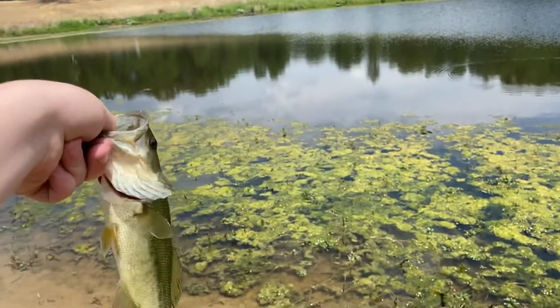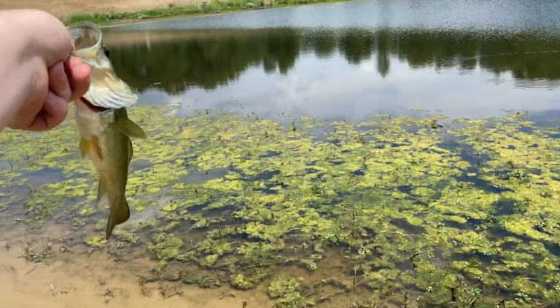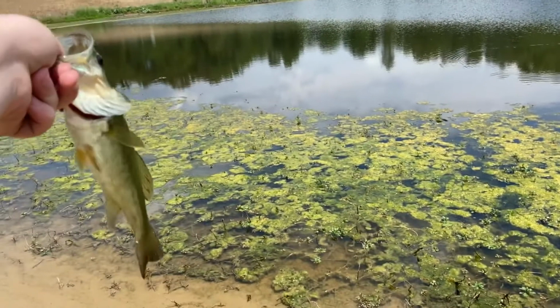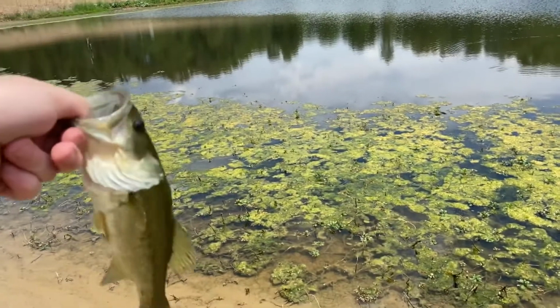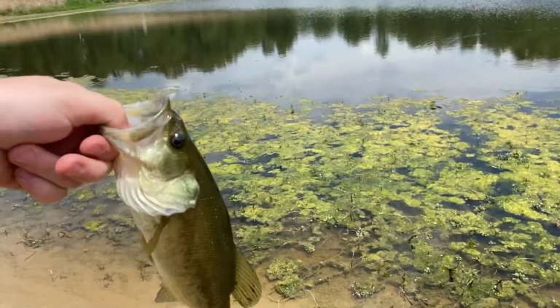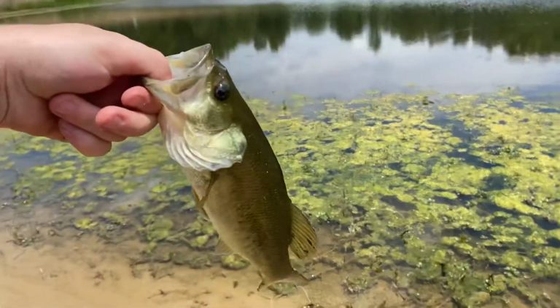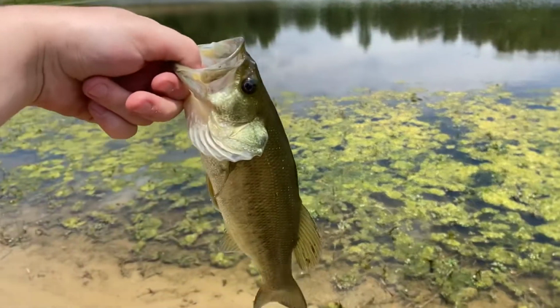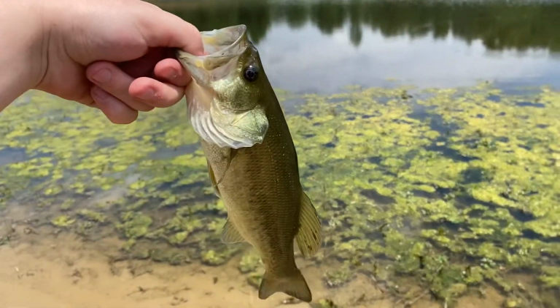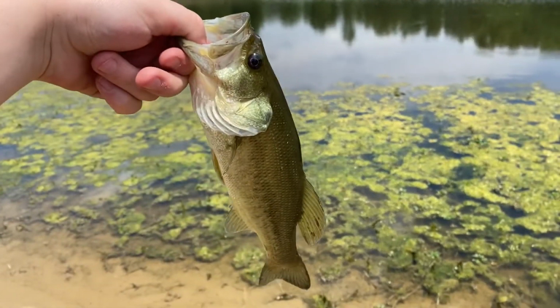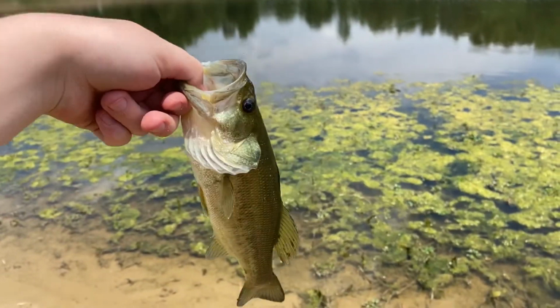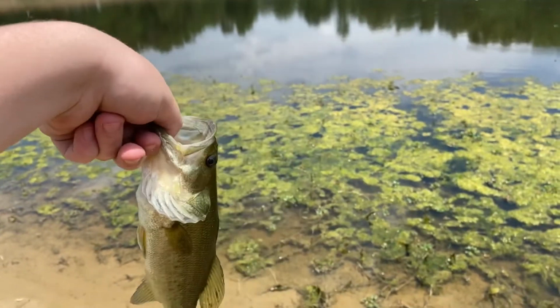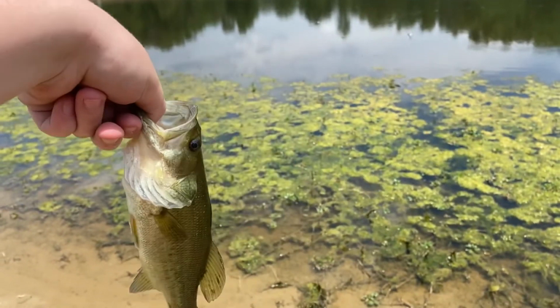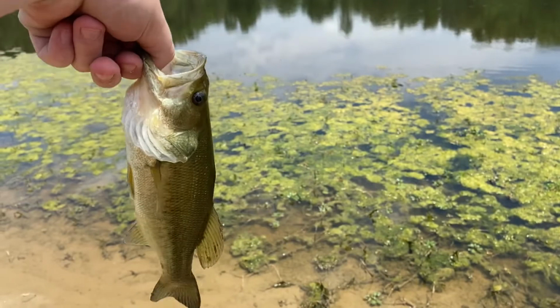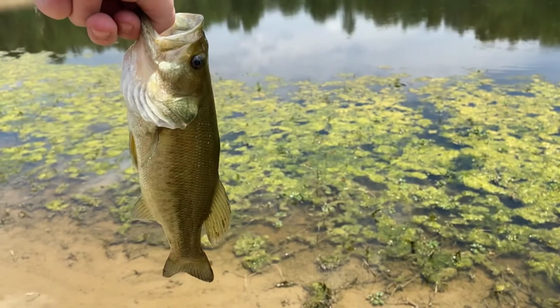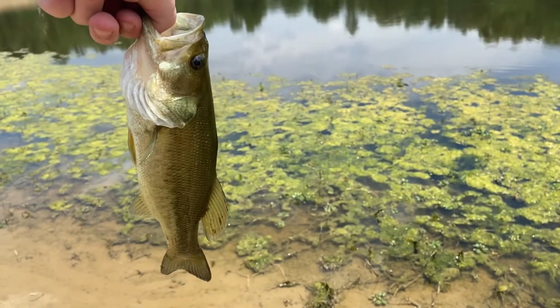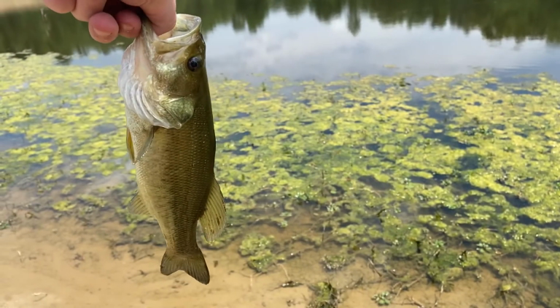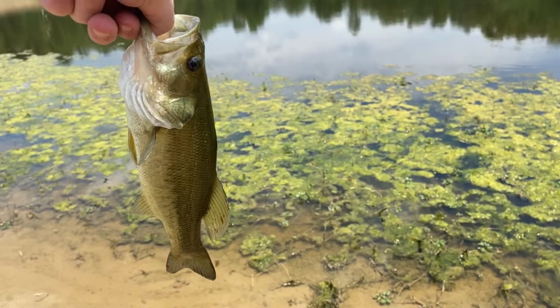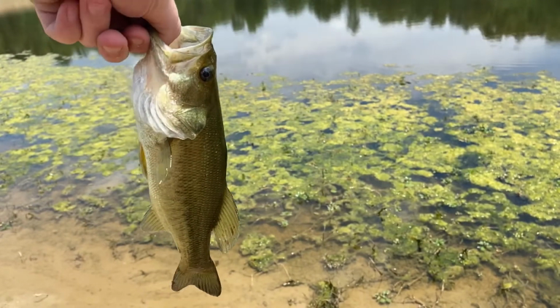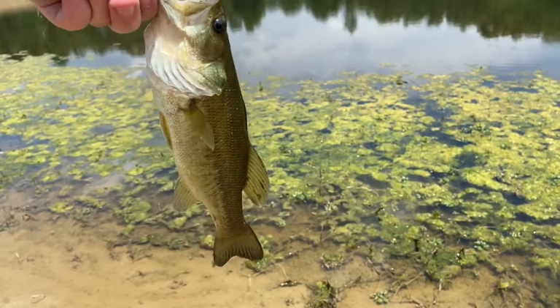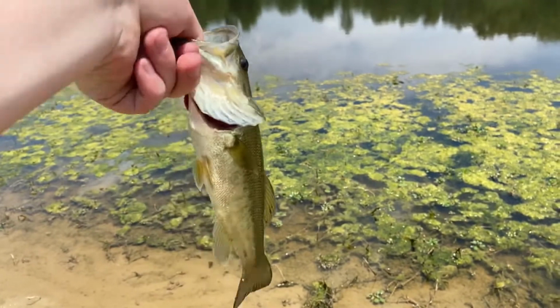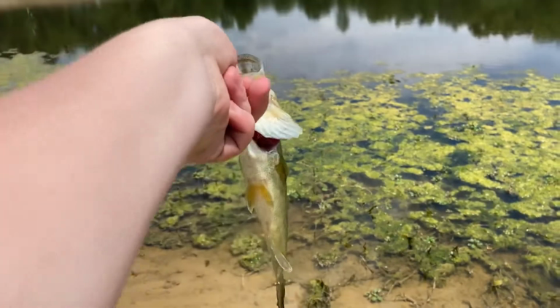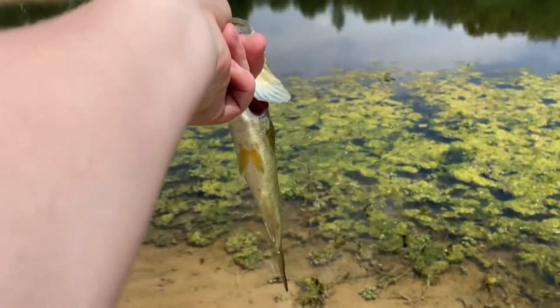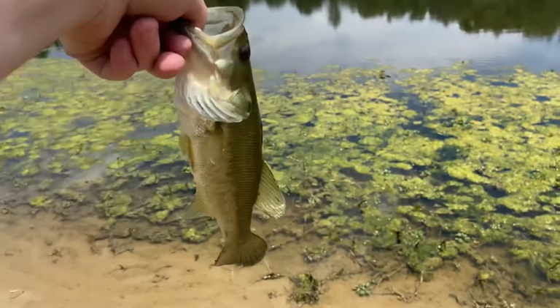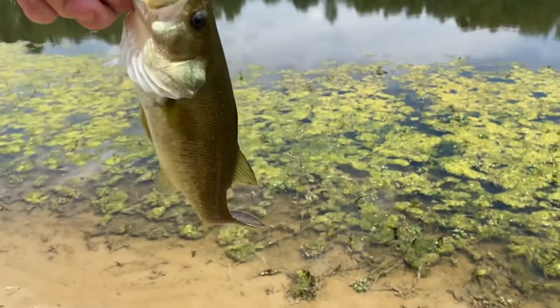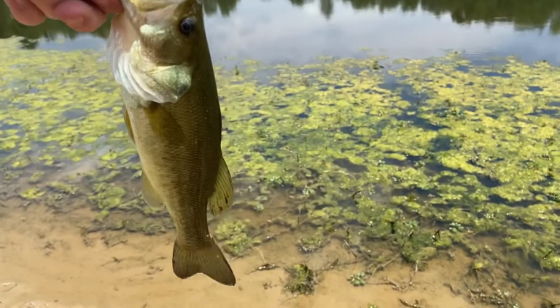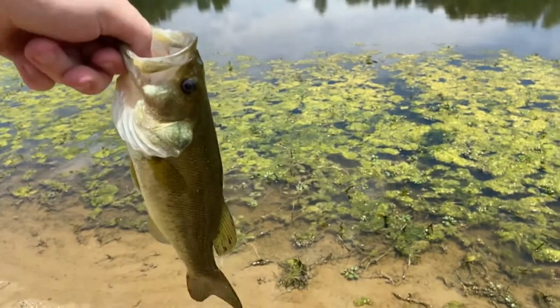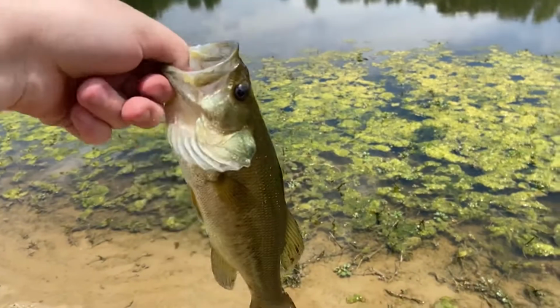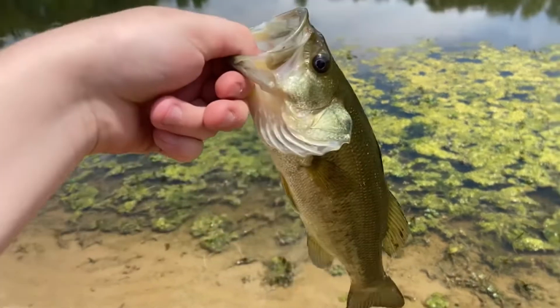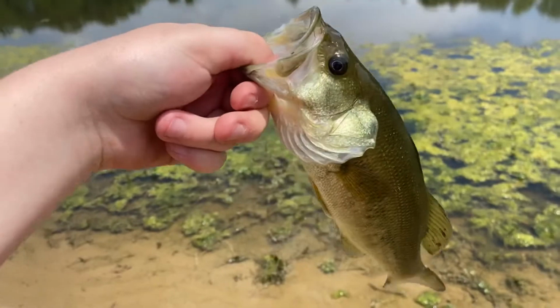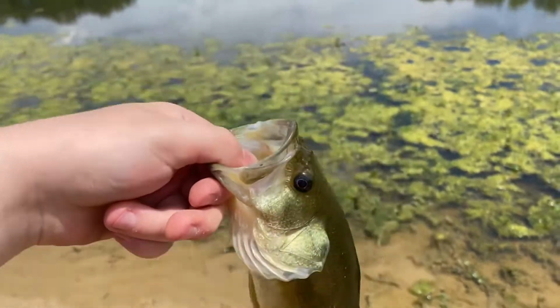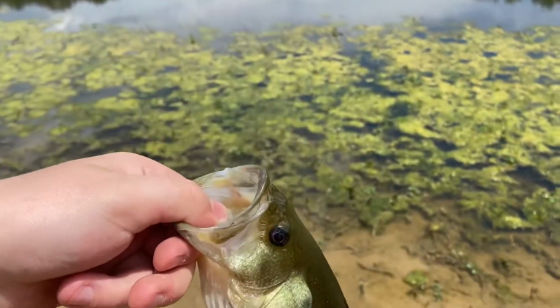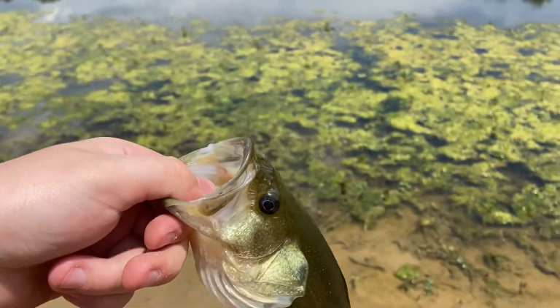He looks pretty good. We put some bluegill in here like last year or the year before — they're getting a little bit fatter. They're all spawning right now so I'm just throwing it across their beds and they're eating it.